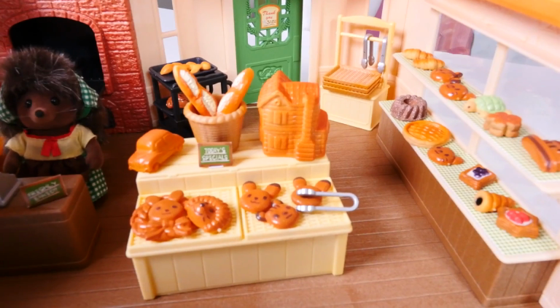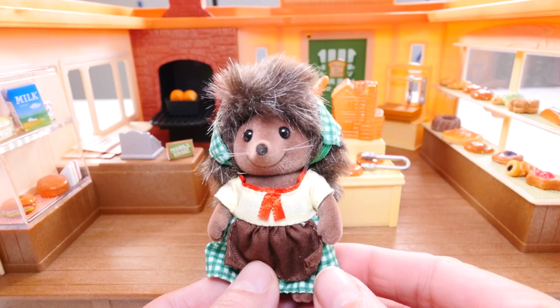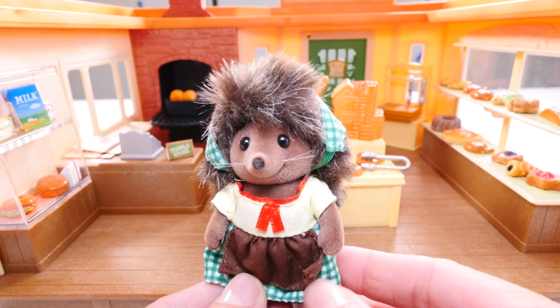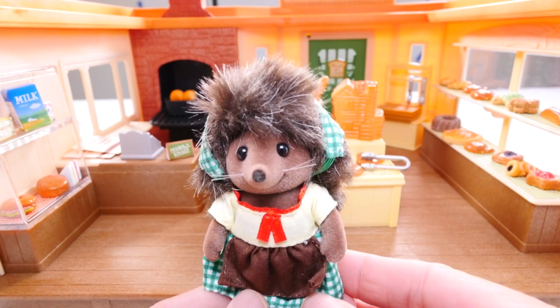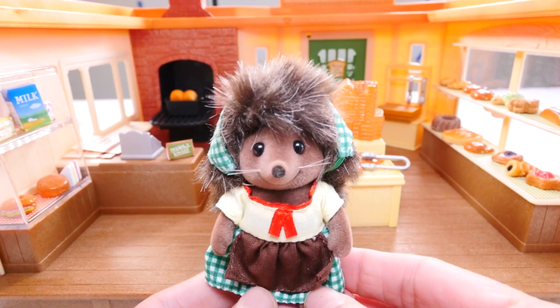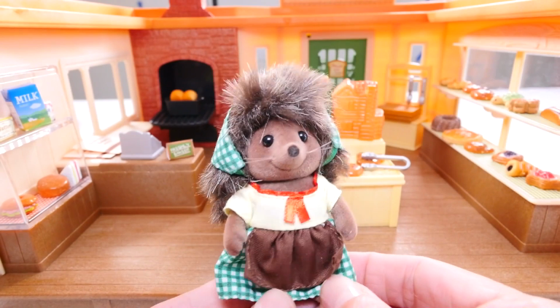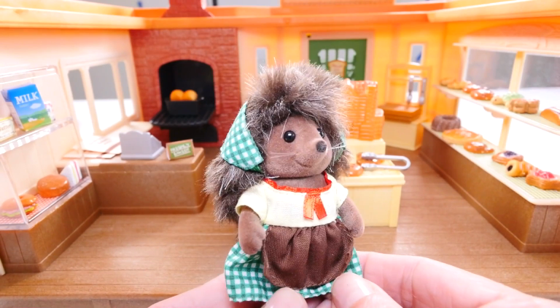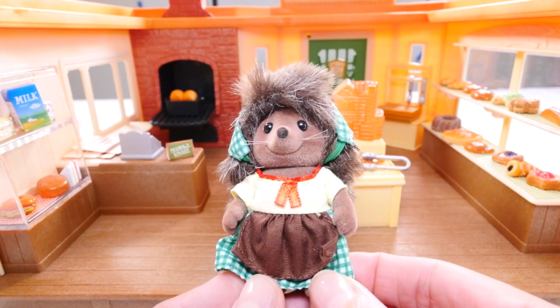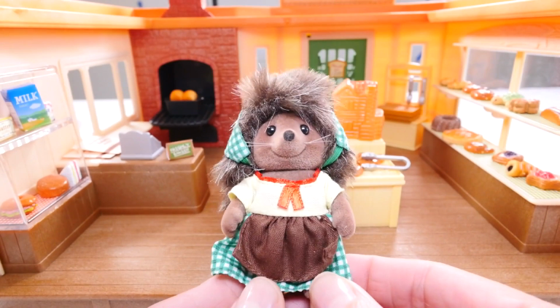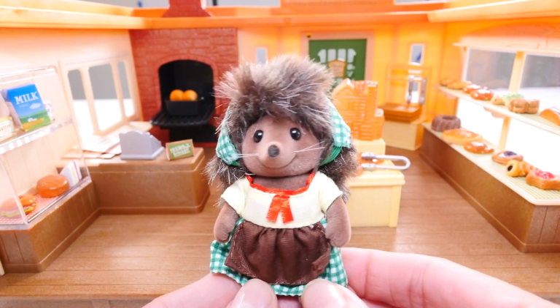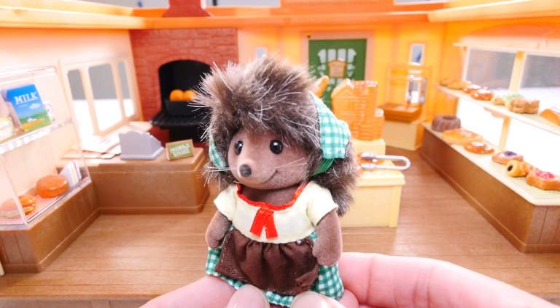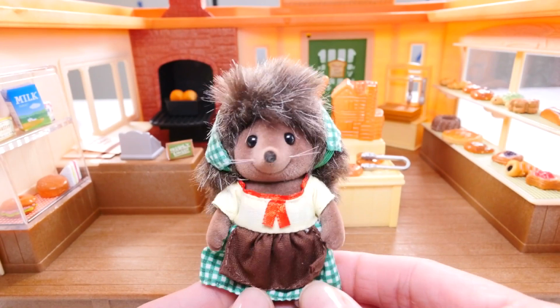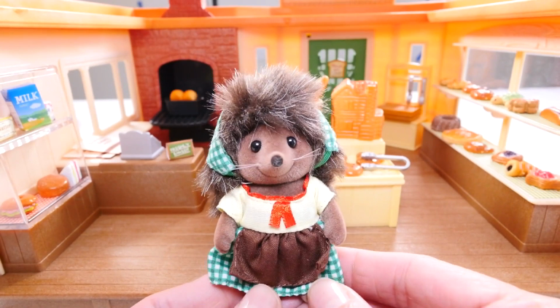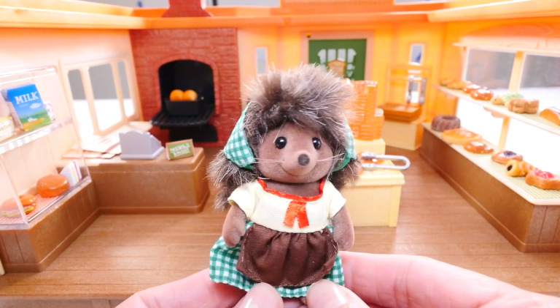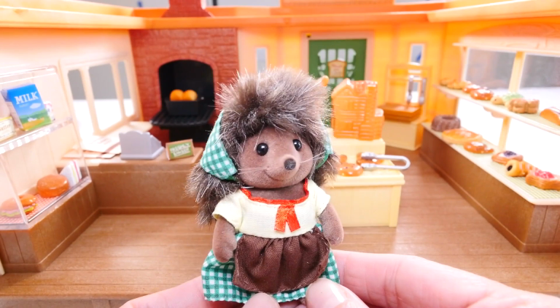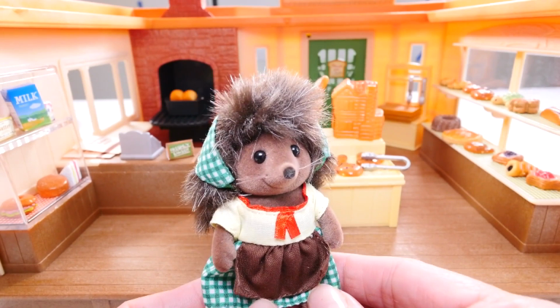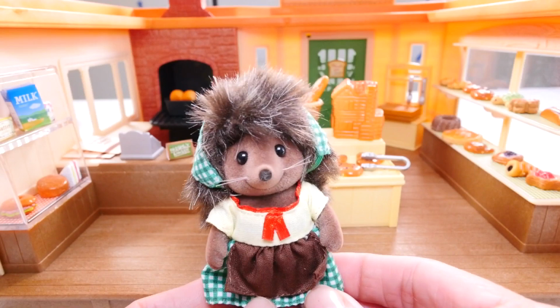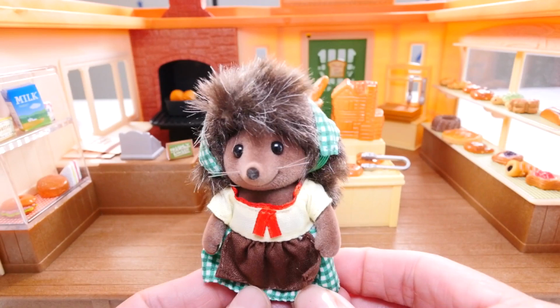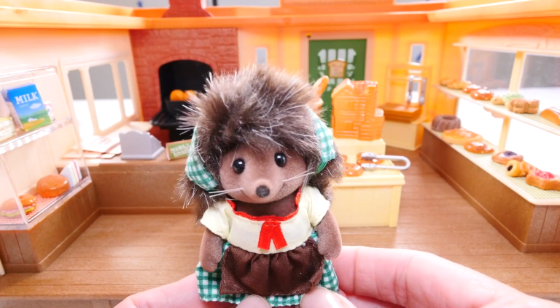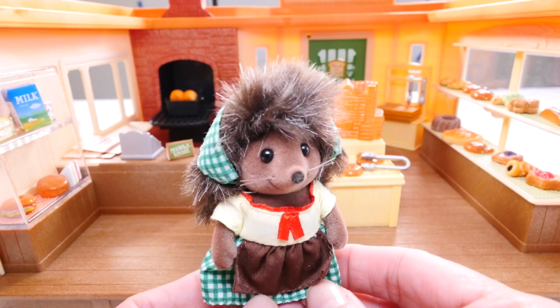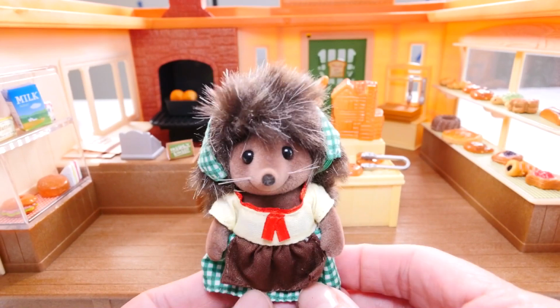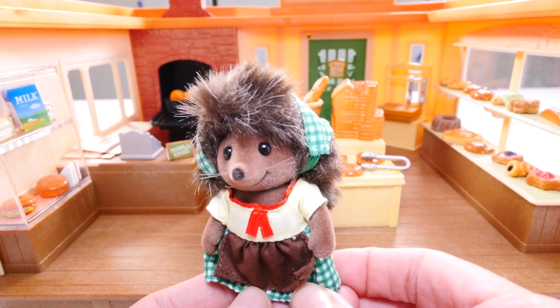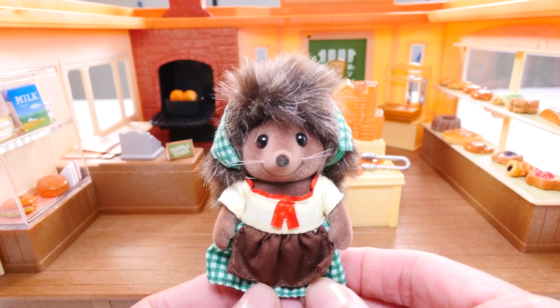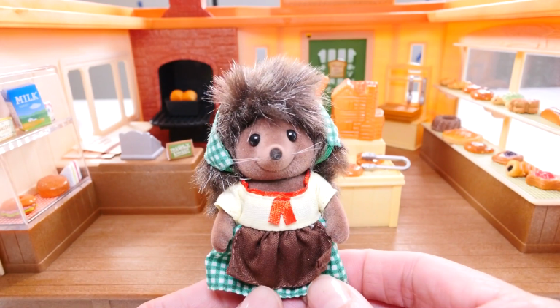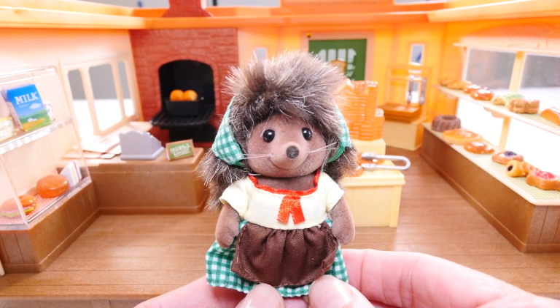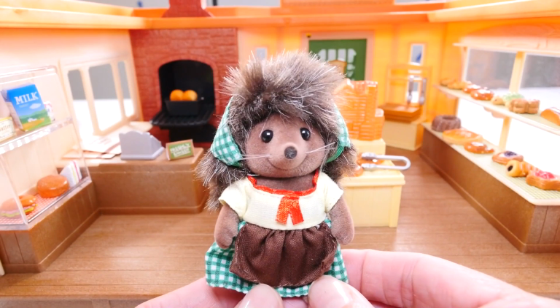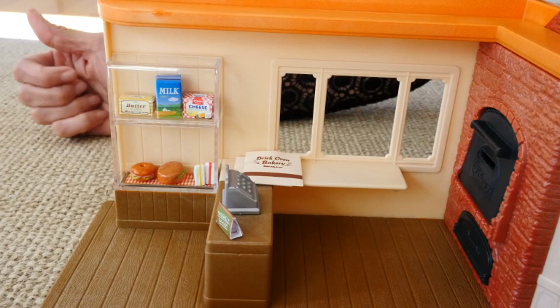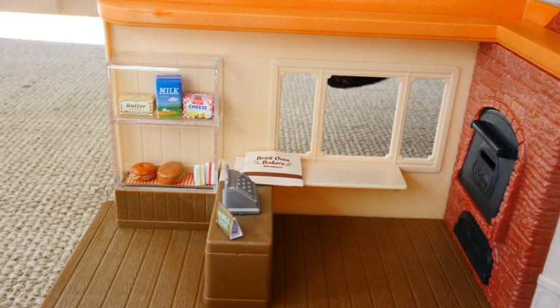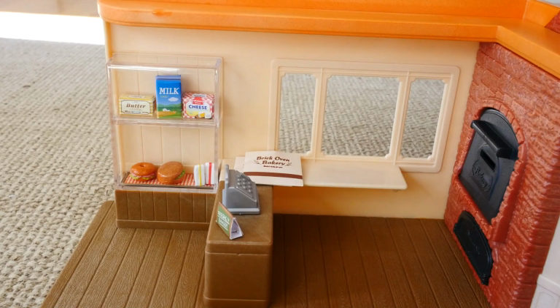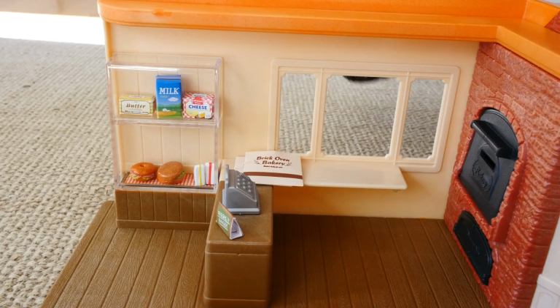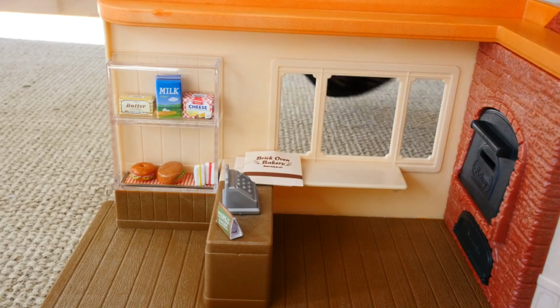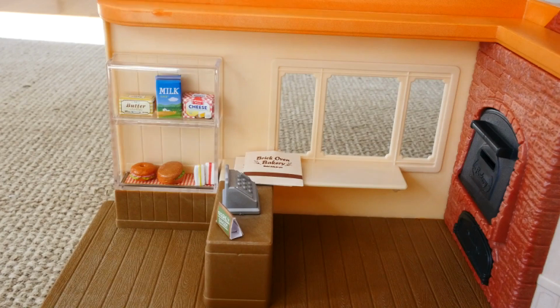We're going to start with the Brick Oven Bakery. This is Heloise Pickleweed Hedgehog and she comes with the Brick Oven Bakery. Isn't she so cute? We'll start with a tour of the bakery.